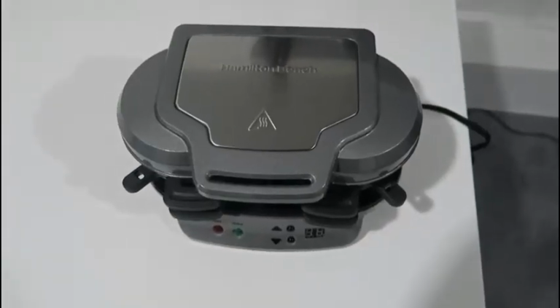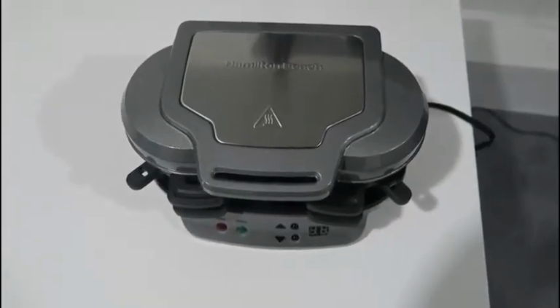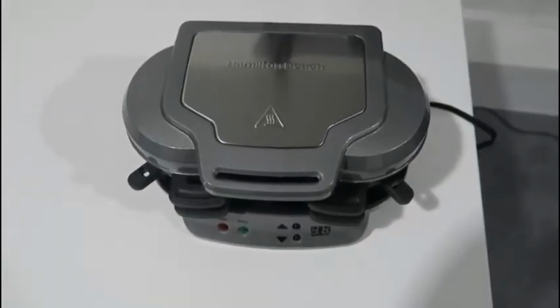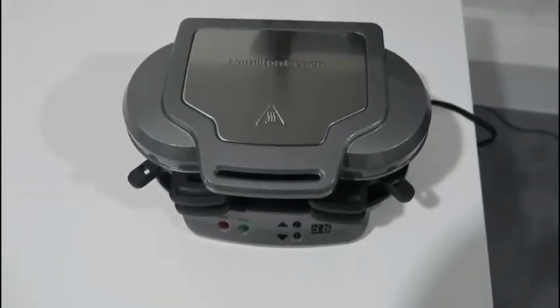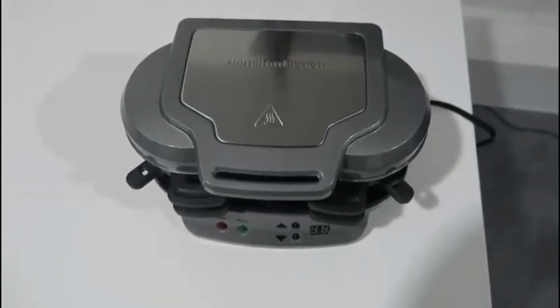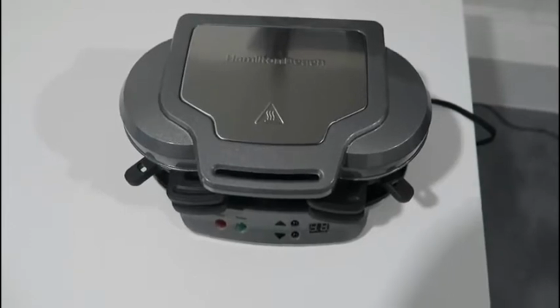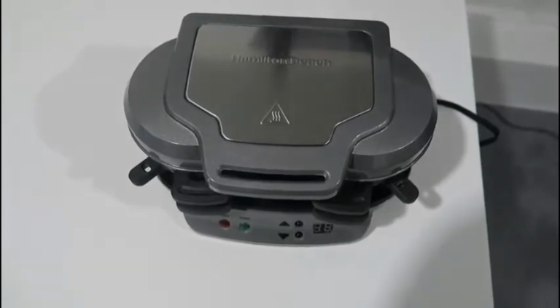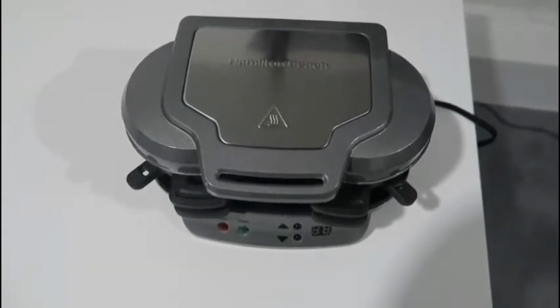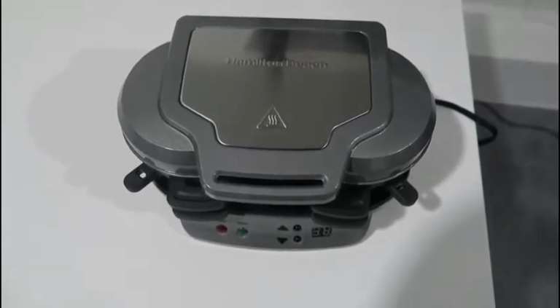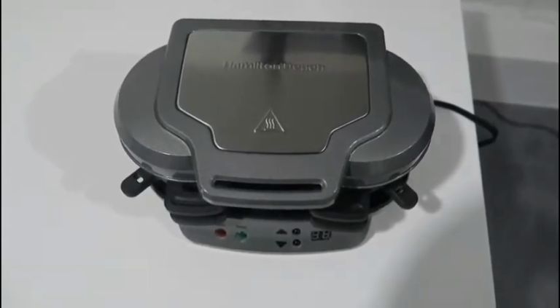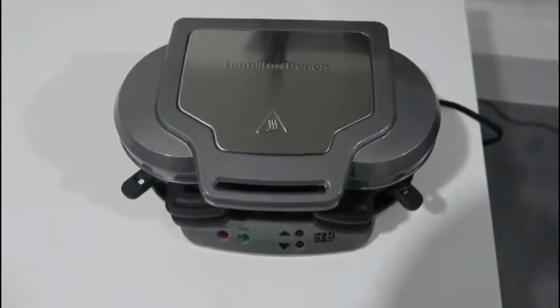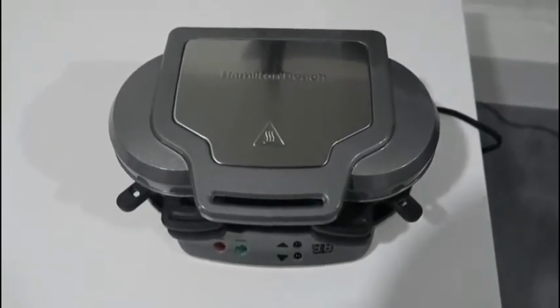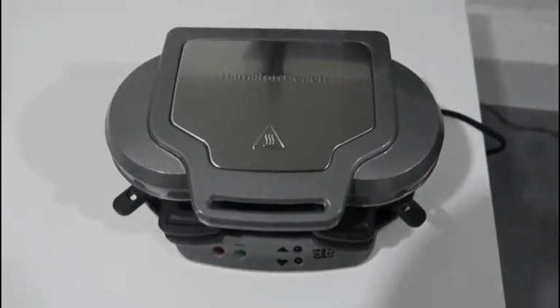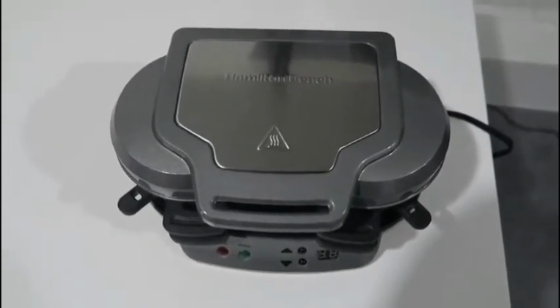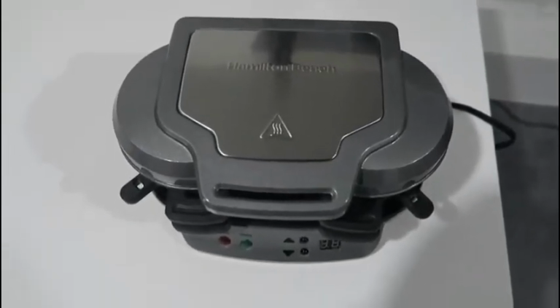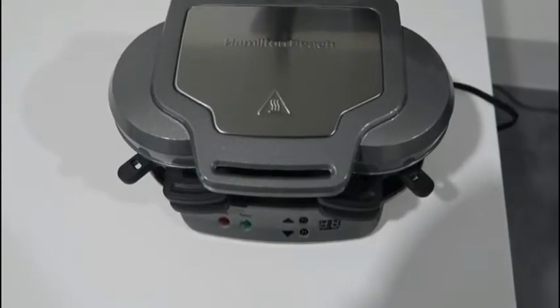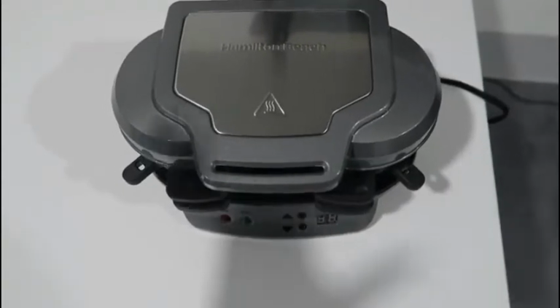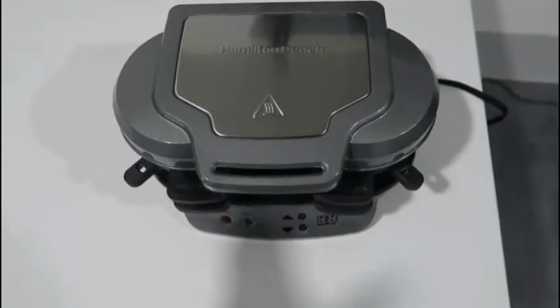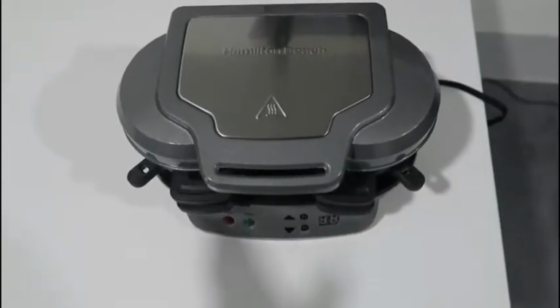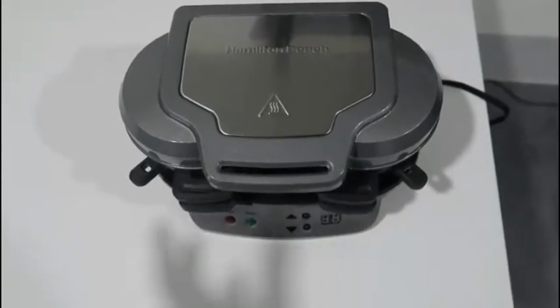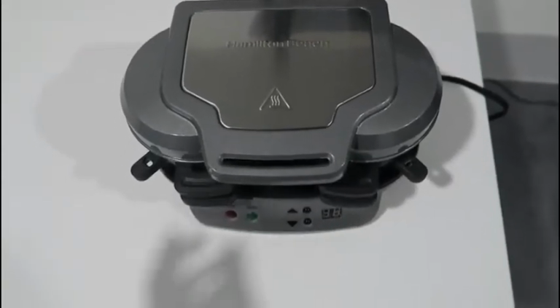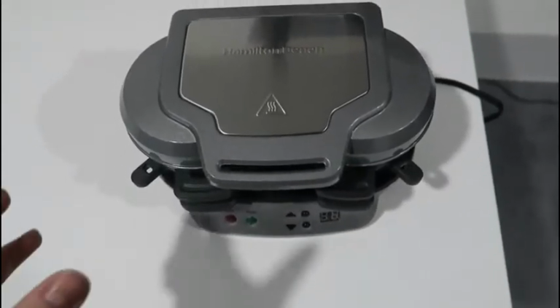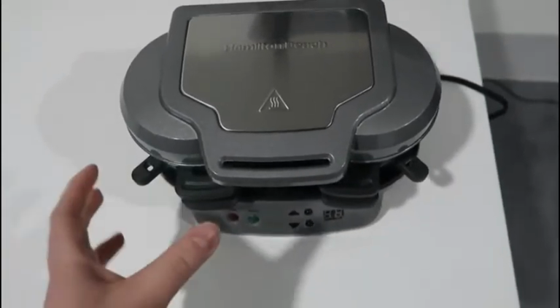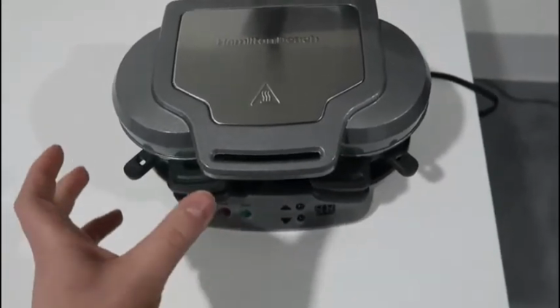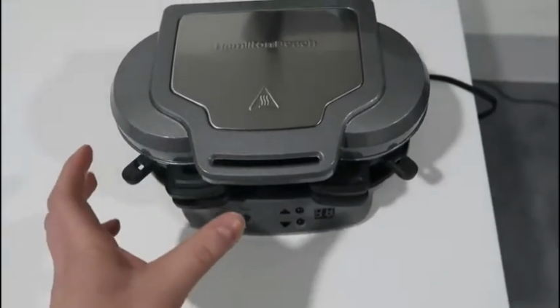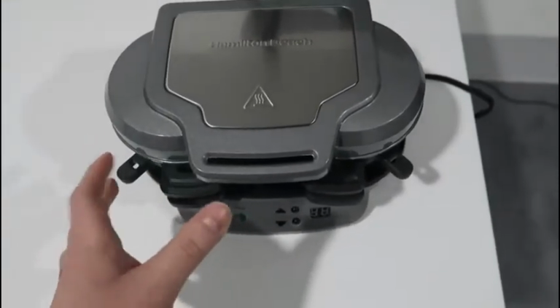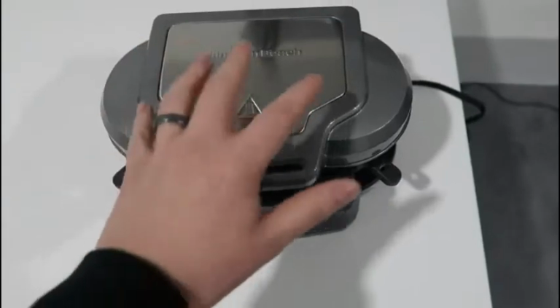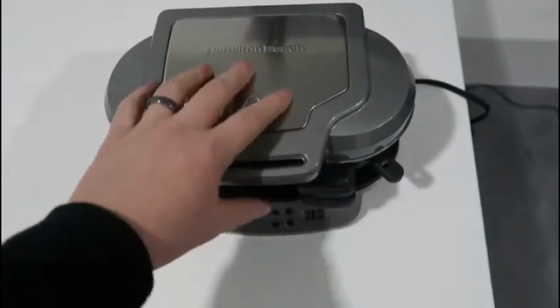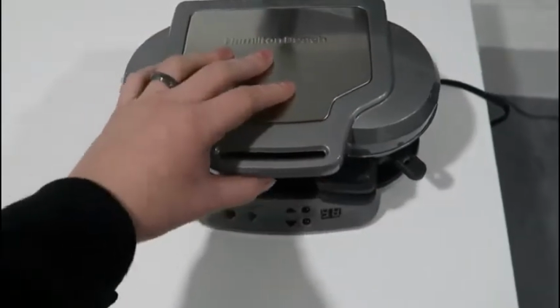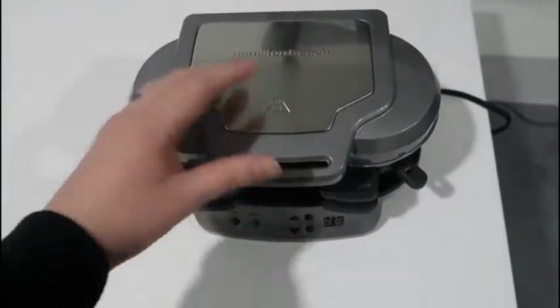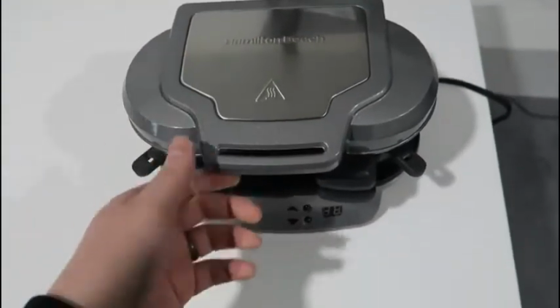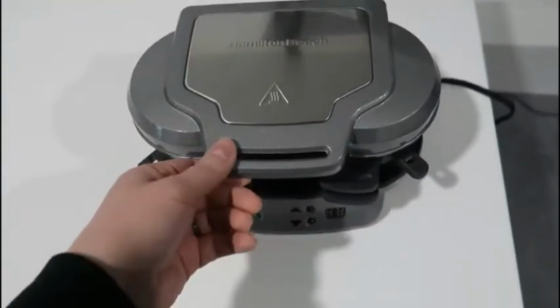Hey, what's going on guys, John here, and today I wanted to do a video review for the Hamilton Beach Sandwich Maker. This is actually a really cool device. They make a variation of this — you can get it in a single version for just a single sandwich, but this is actually the double version. Pretty straightforward.